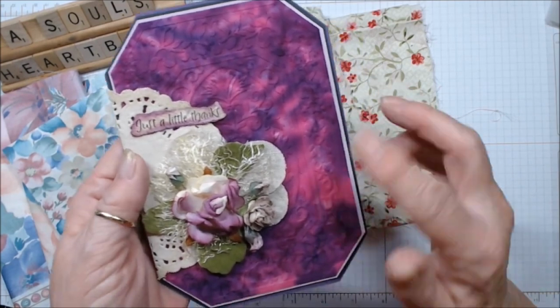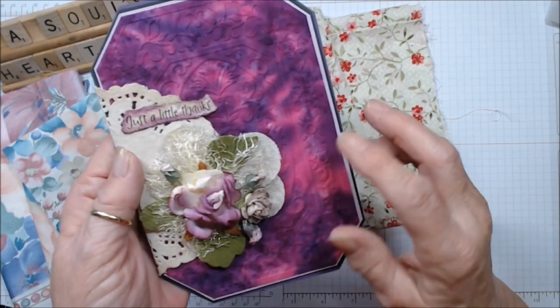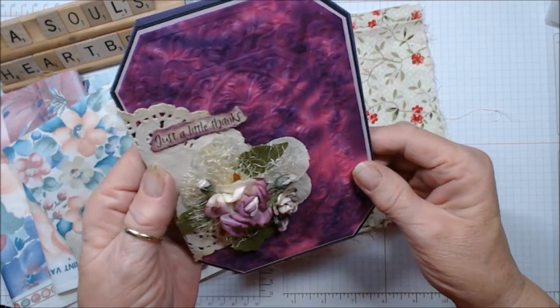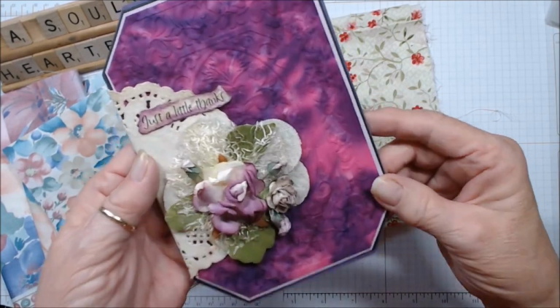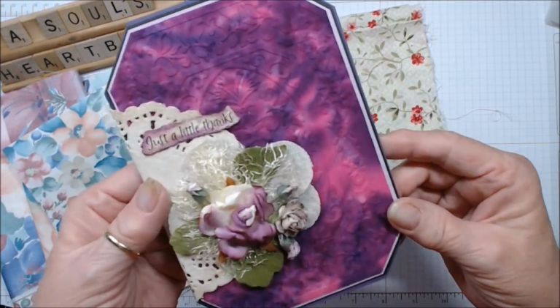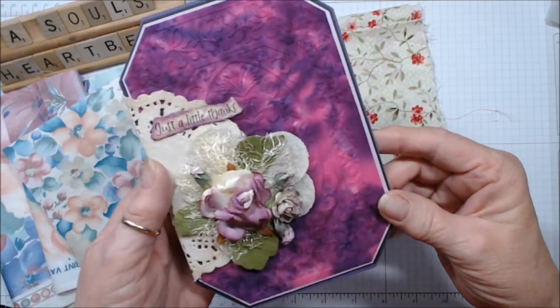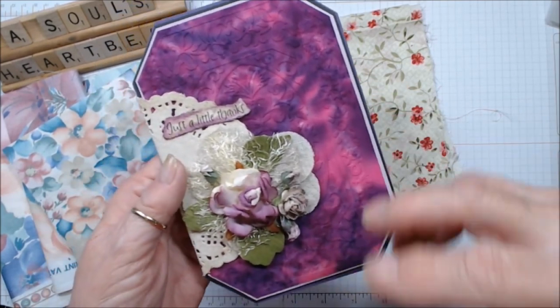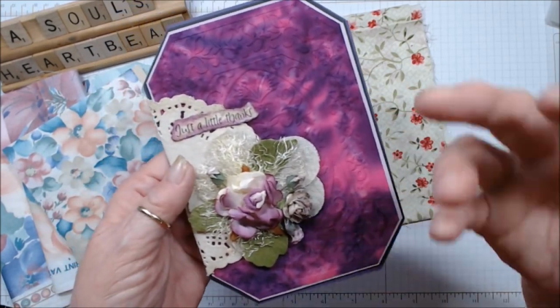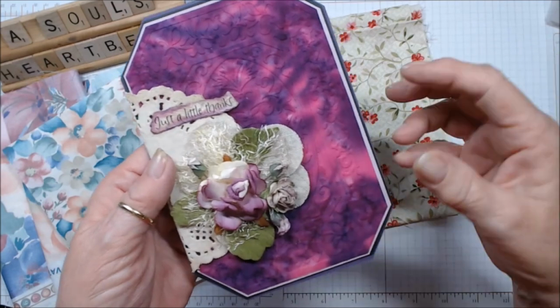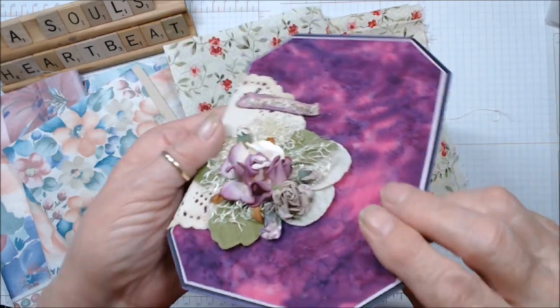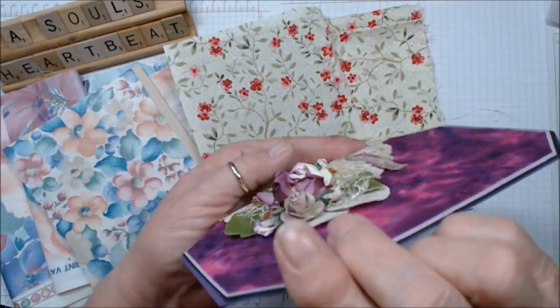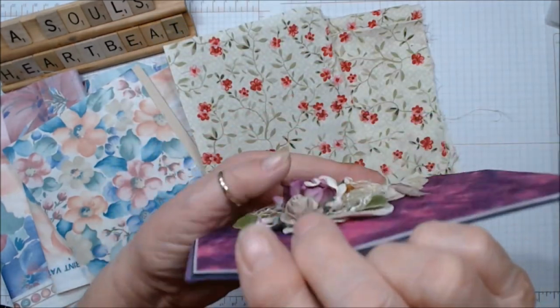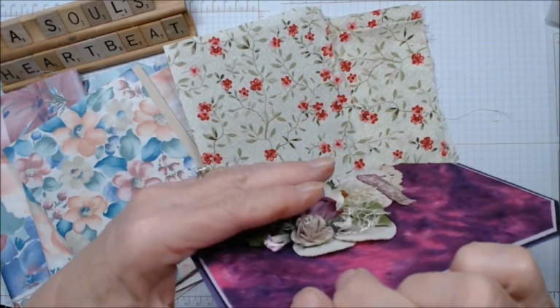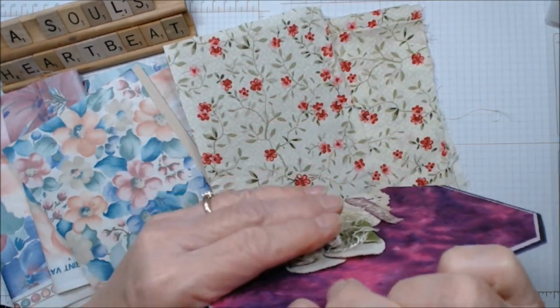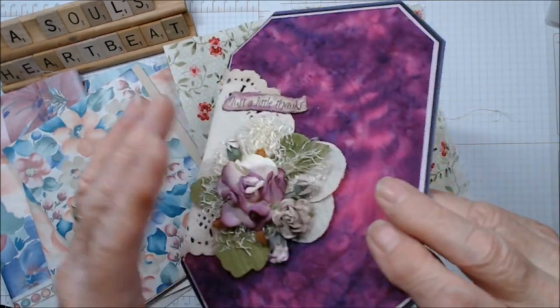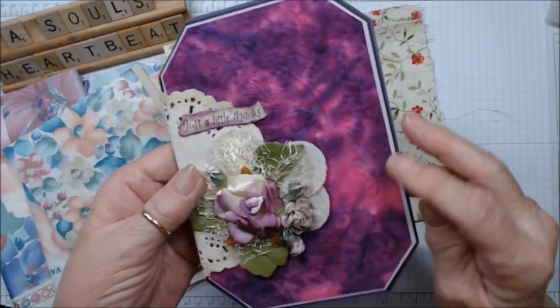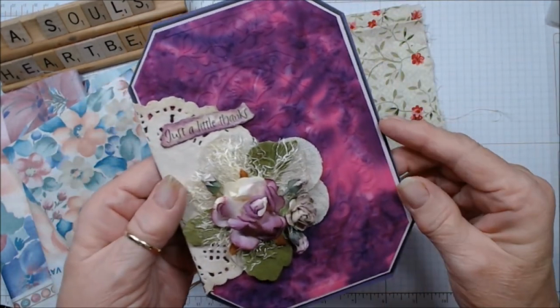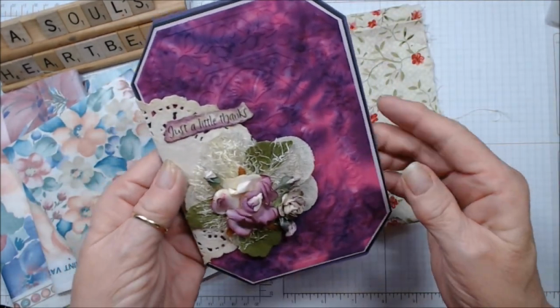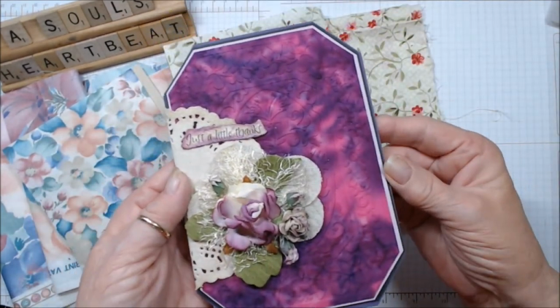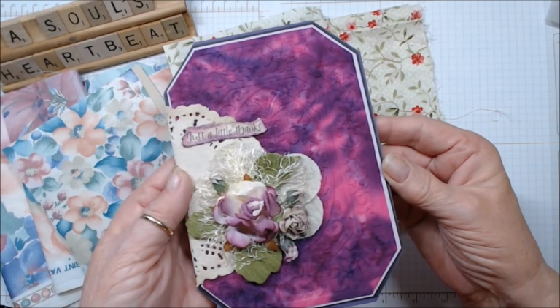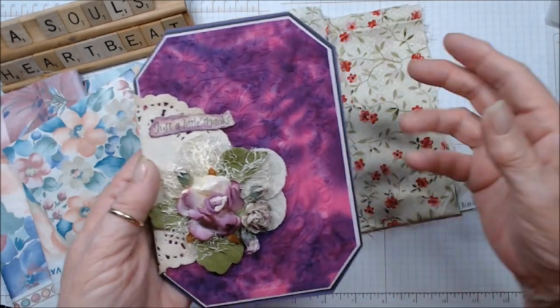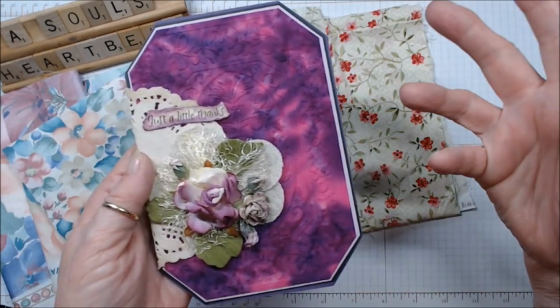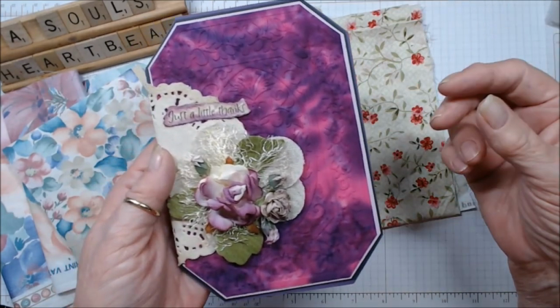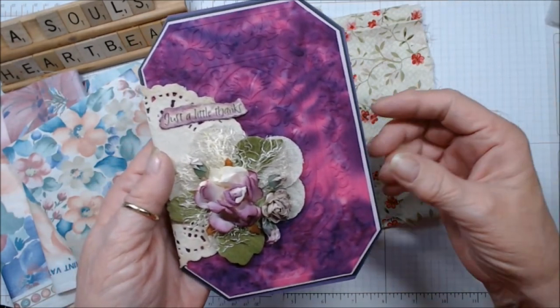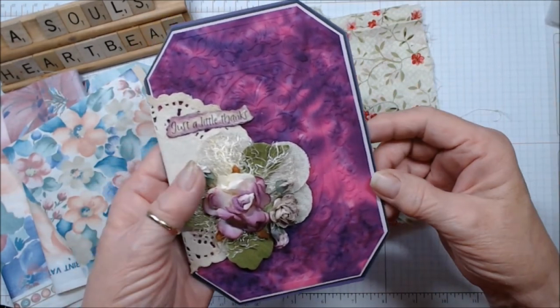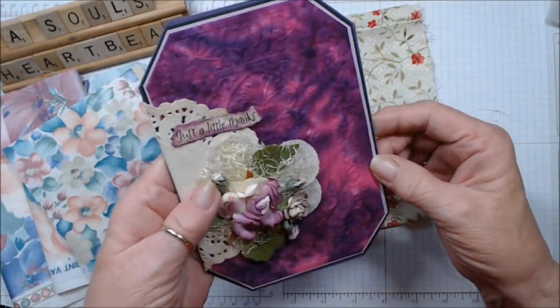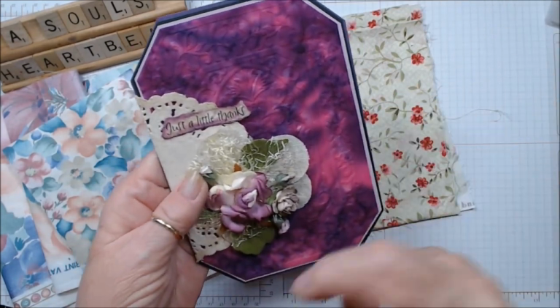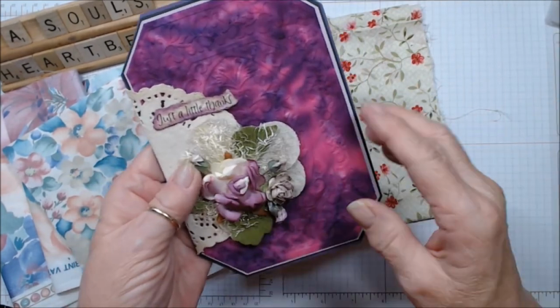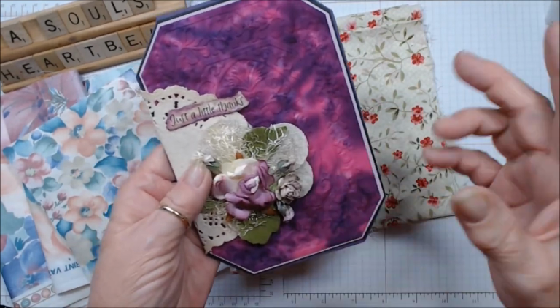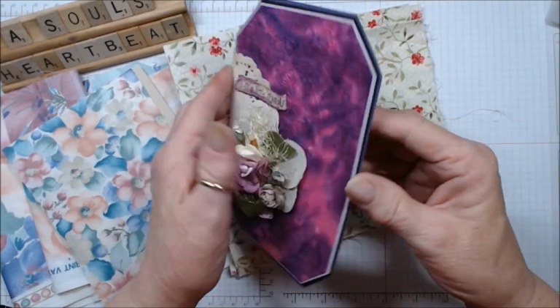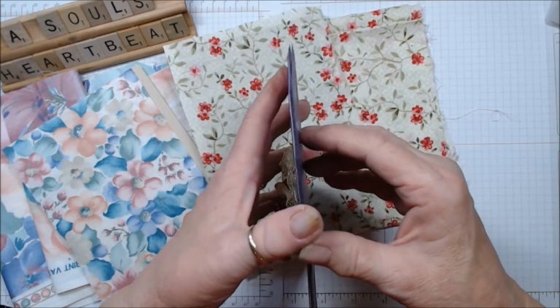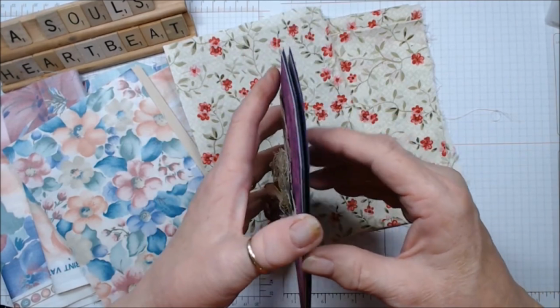This is one of the cards I made. Now this will have to go as a gift topper or something because it's way too high to go in the mail as just a plain card, unless I was putting it in with a gift. I have some others to show you and I'll show those at the end.